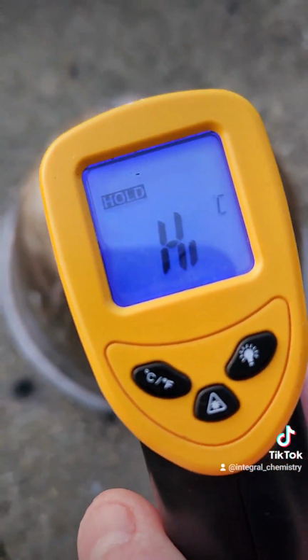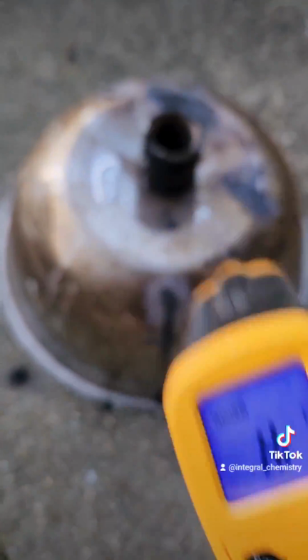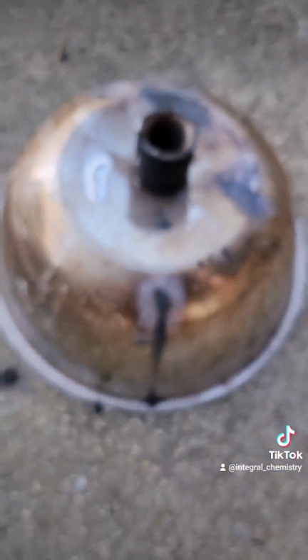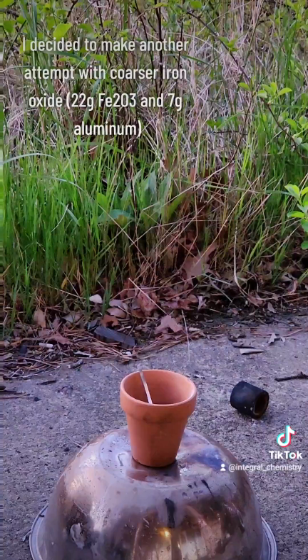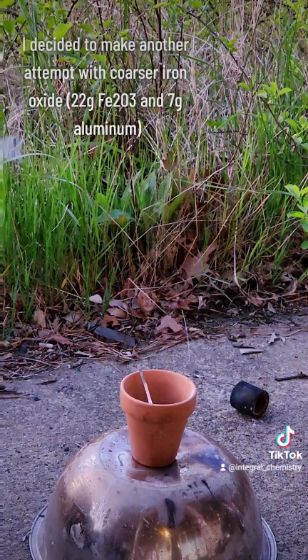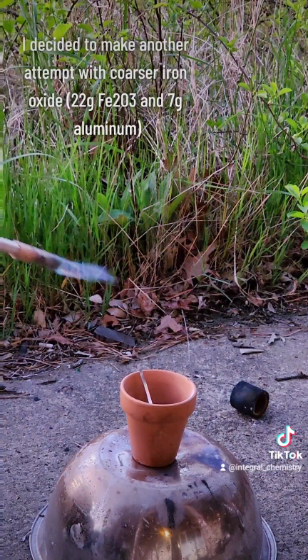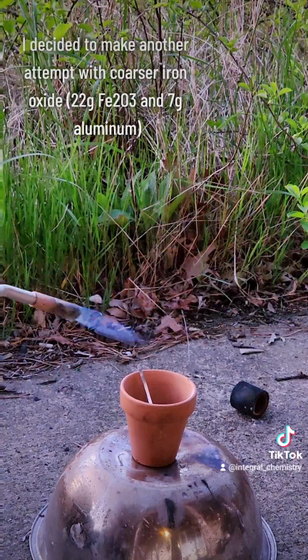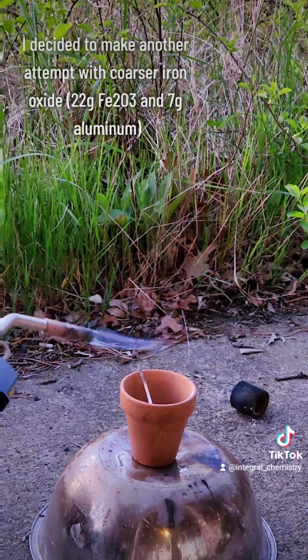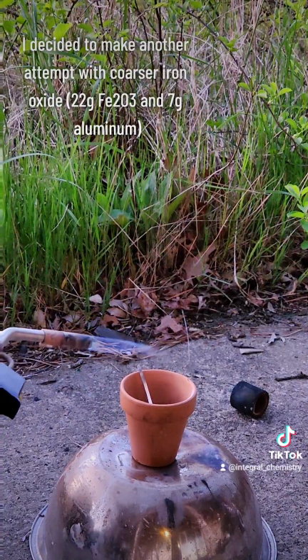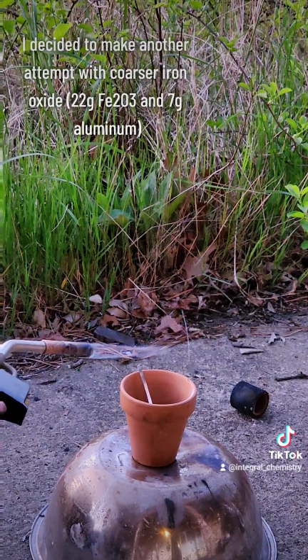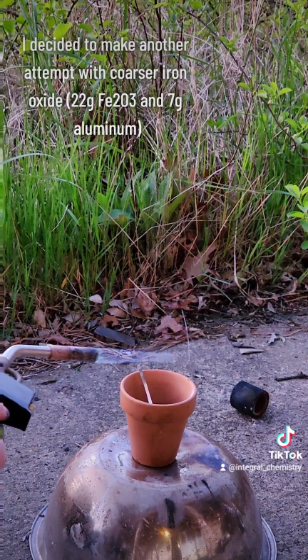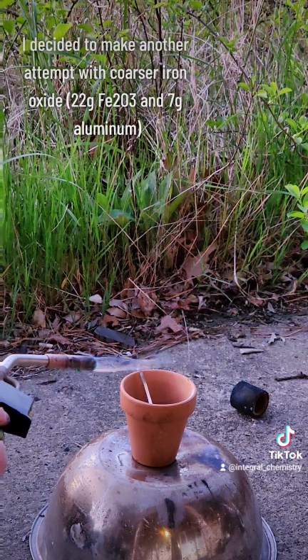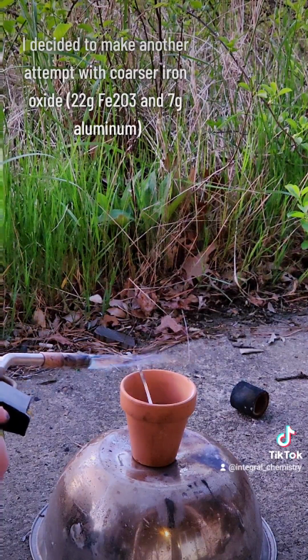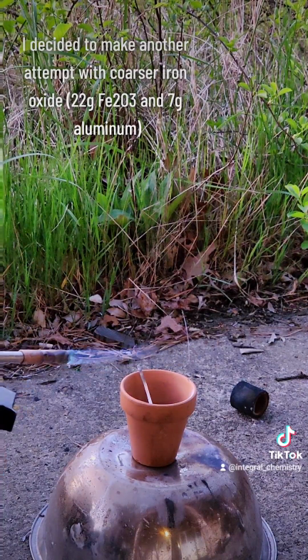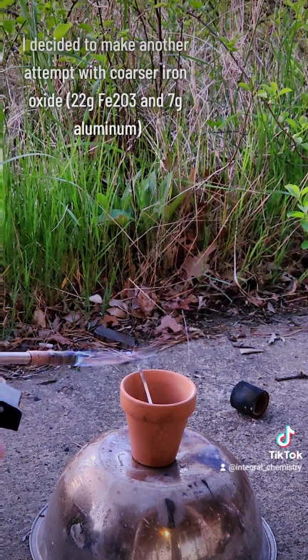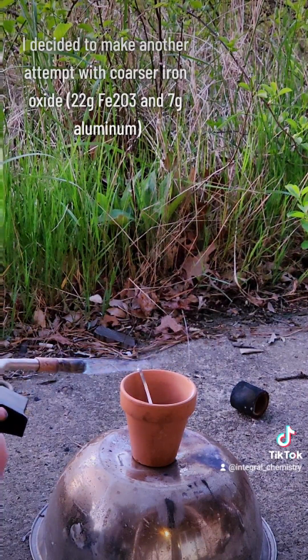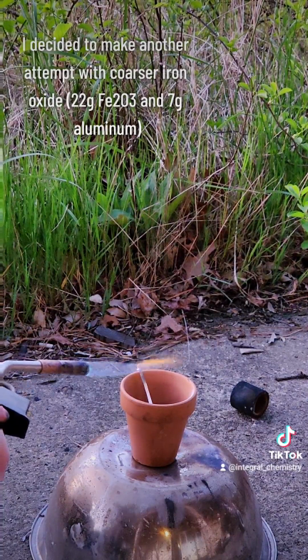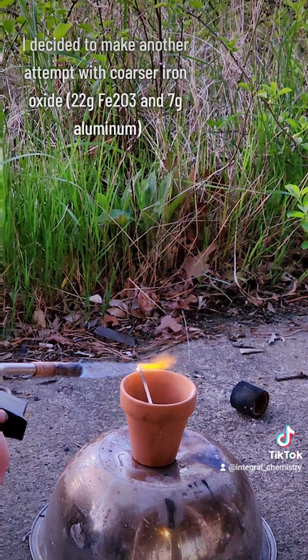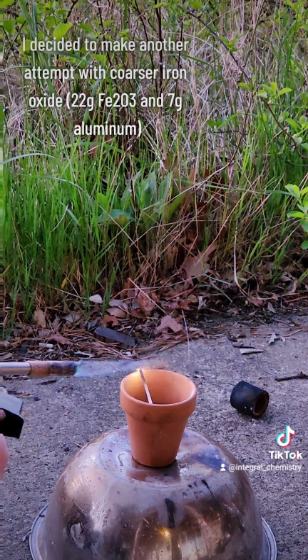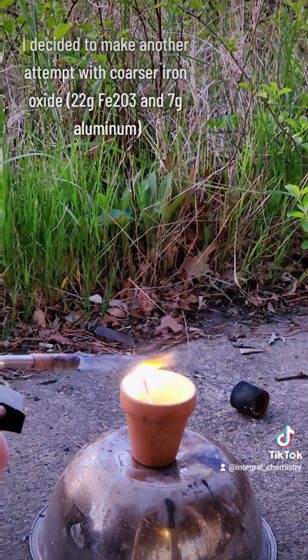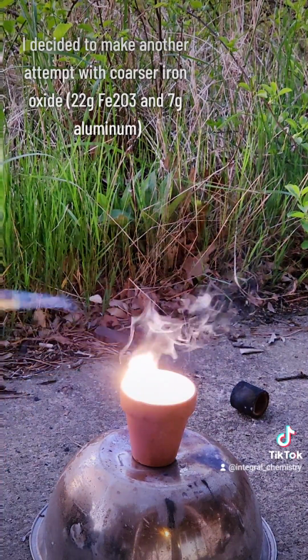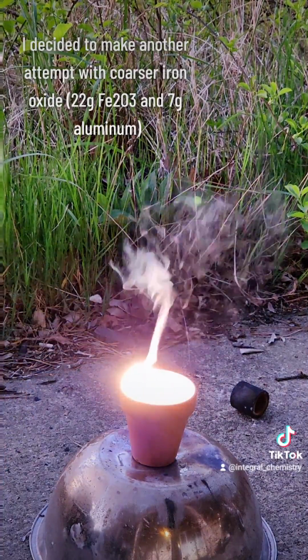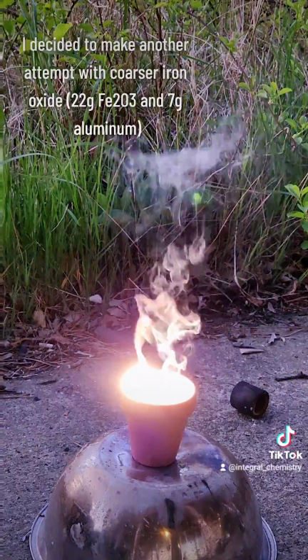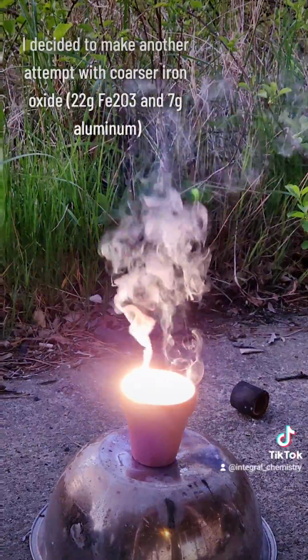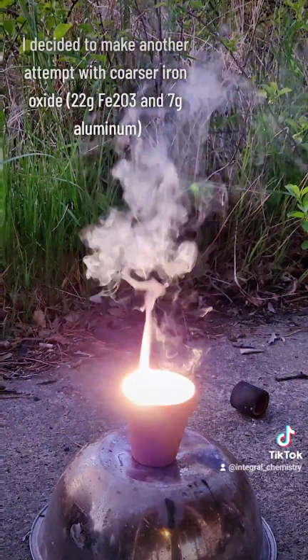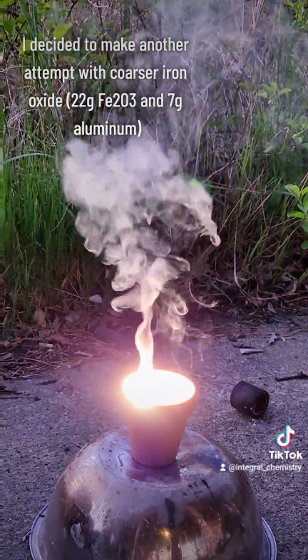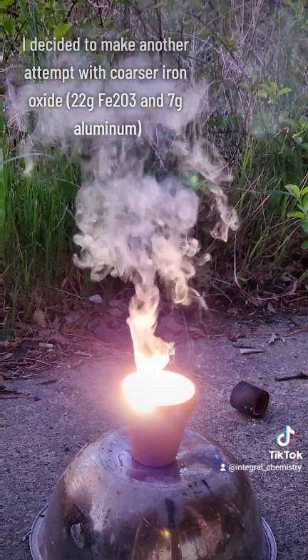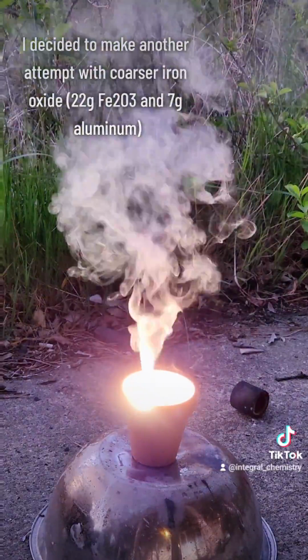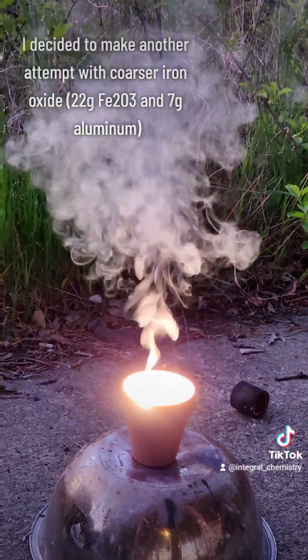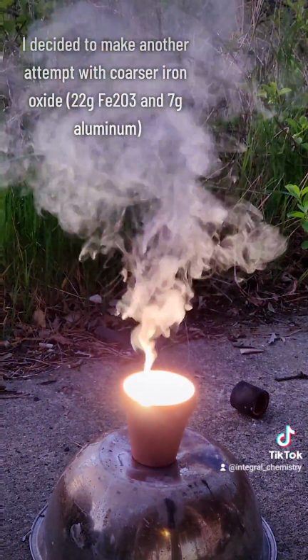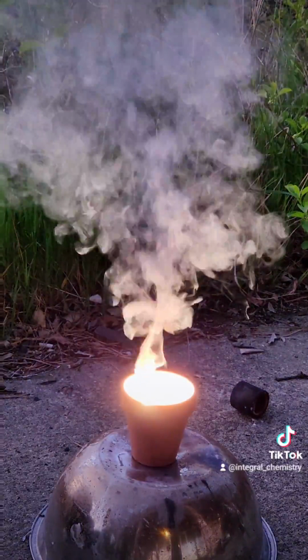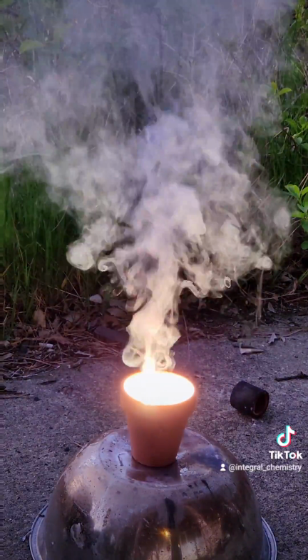Anyway, I made another thermite using black iron oxide, which doesn't burn nearly as hot as manganese dioxide, and so this looks a lot more like you would expect a thermite to look normally.